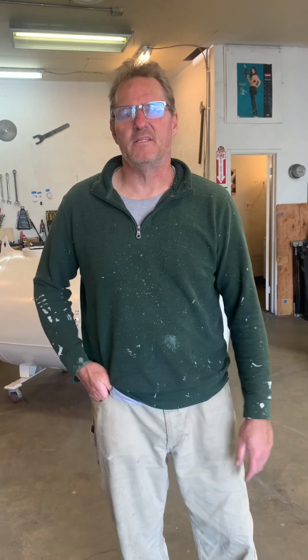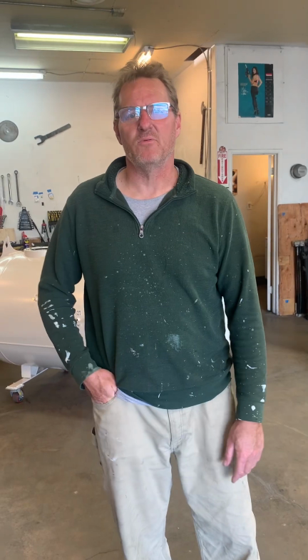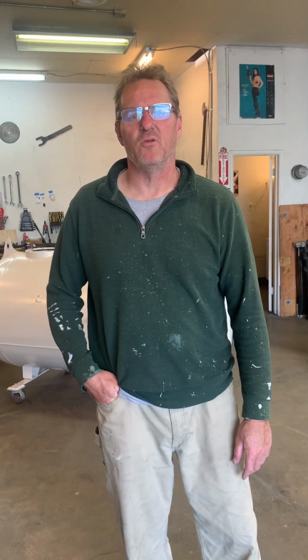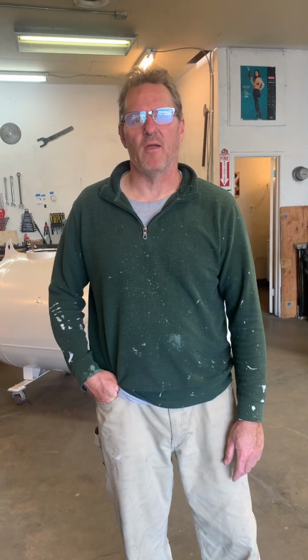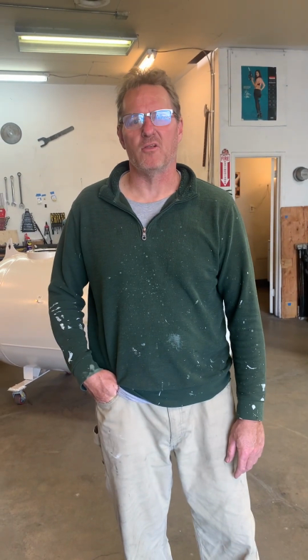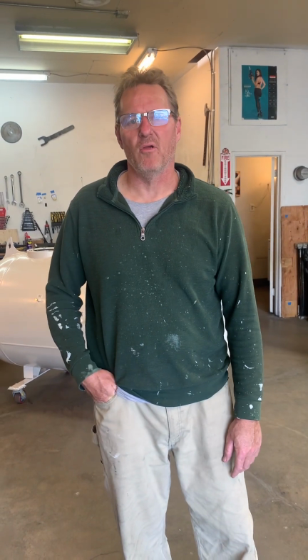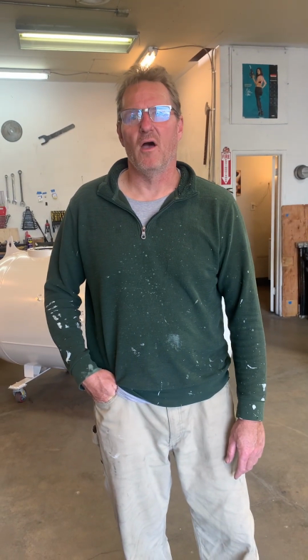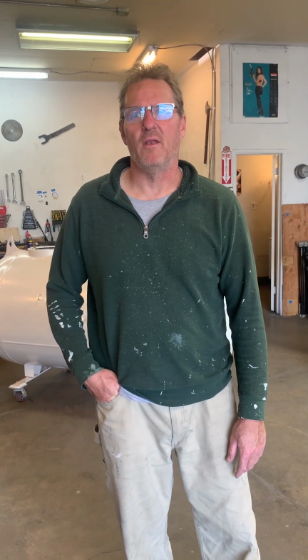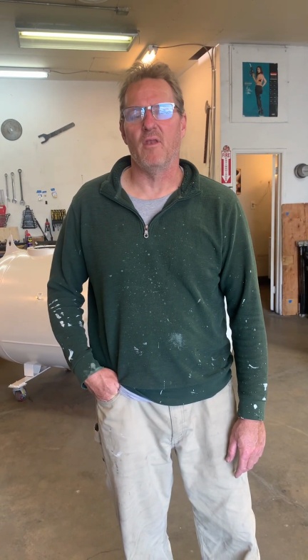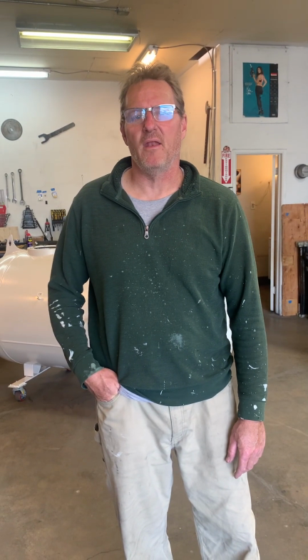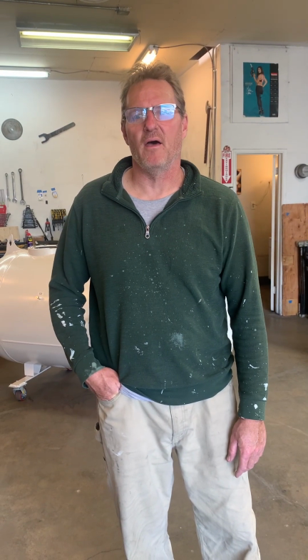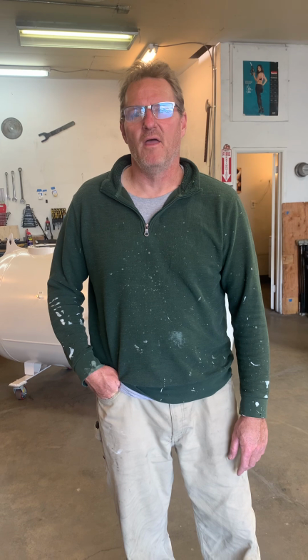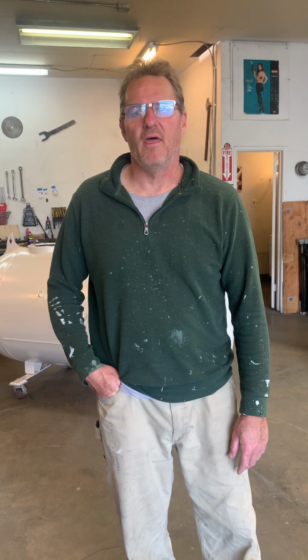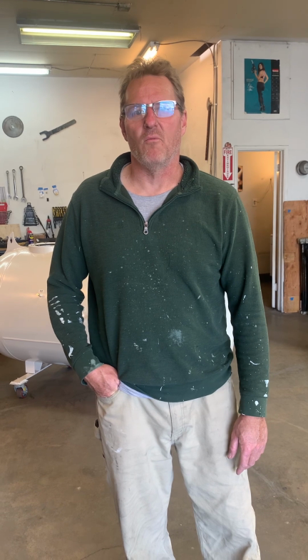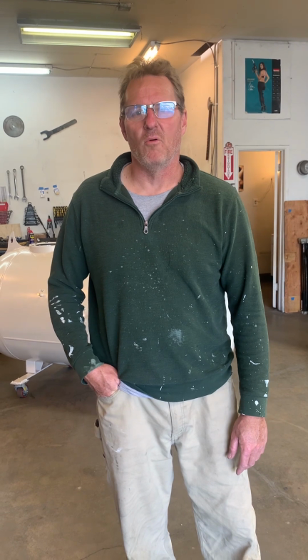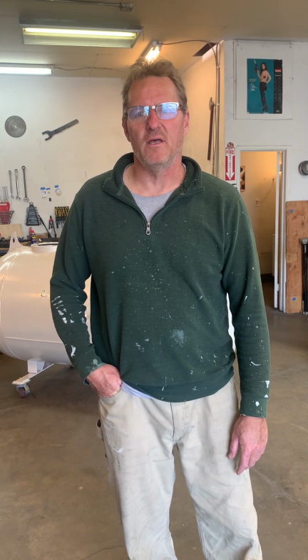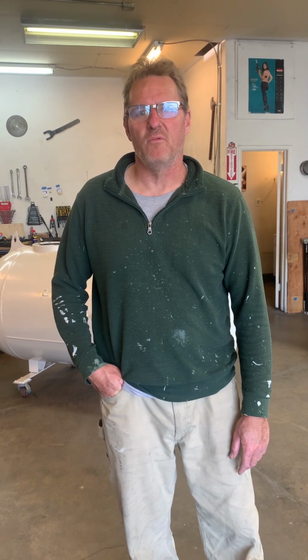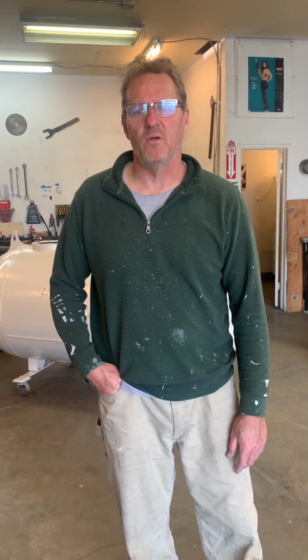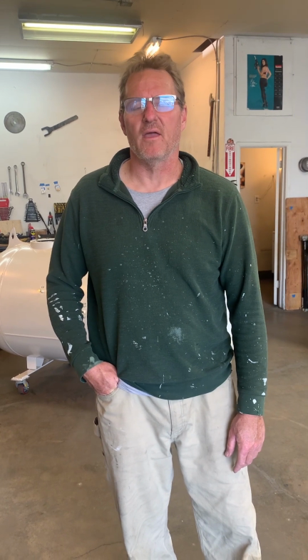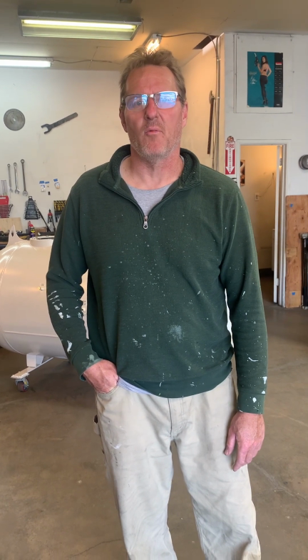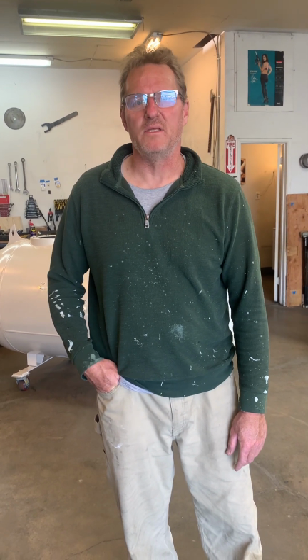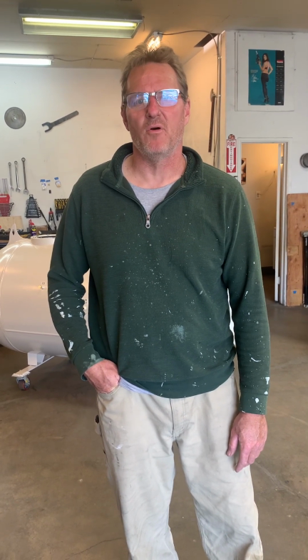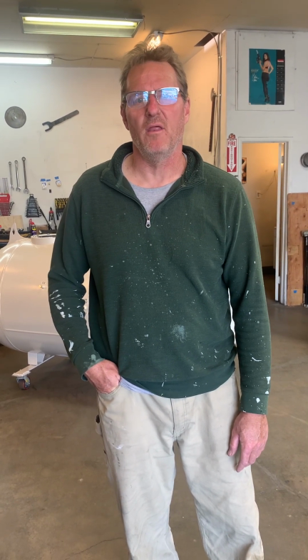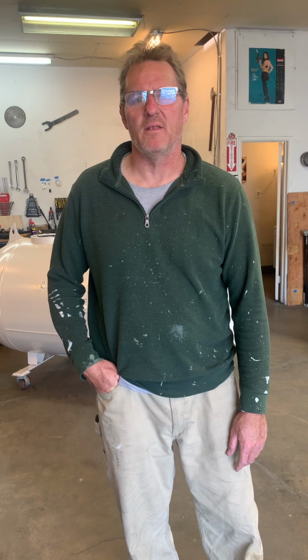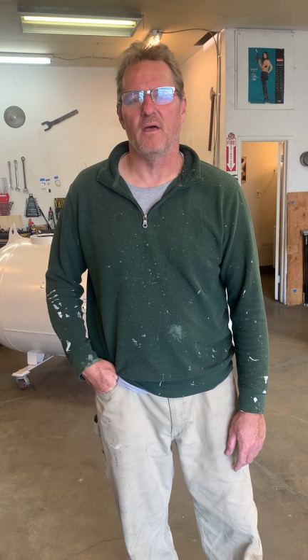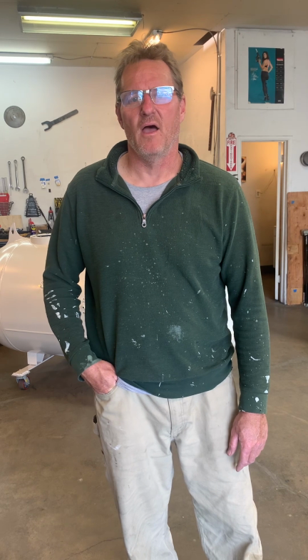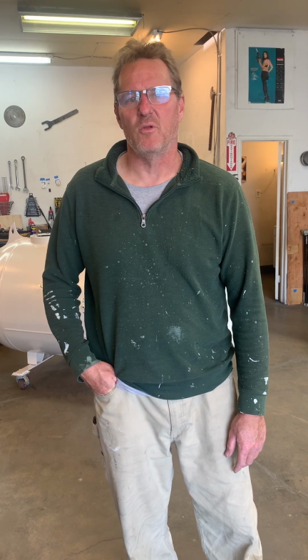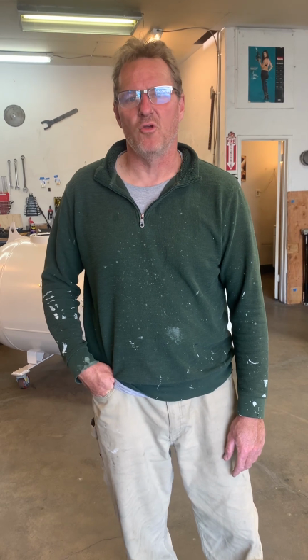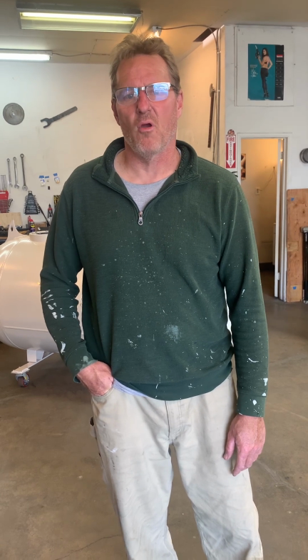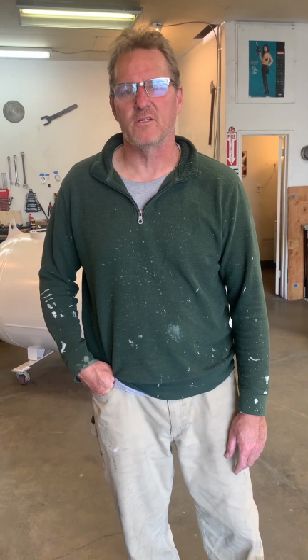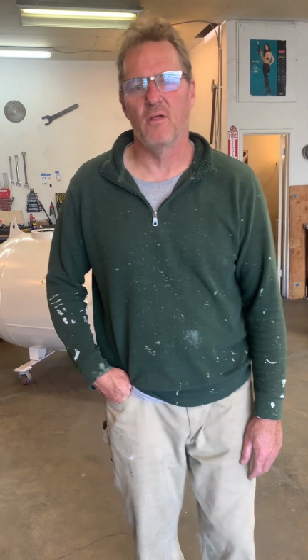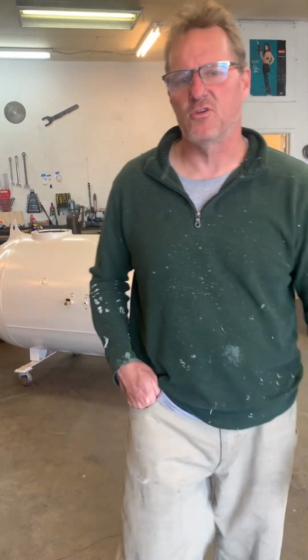This is Dennis with Do-It-Yourself Hyperbaric Chamber. I wanted to give an update that we're almost done with this one. I've got a couple more pieces to put on, but I just wanted to show you our progress. So let me show you.